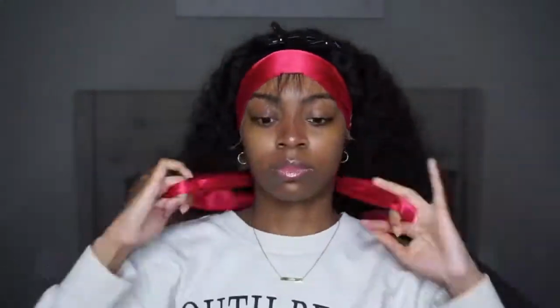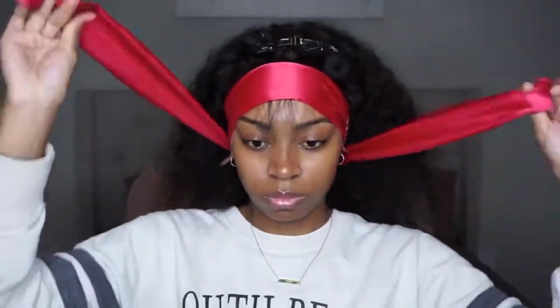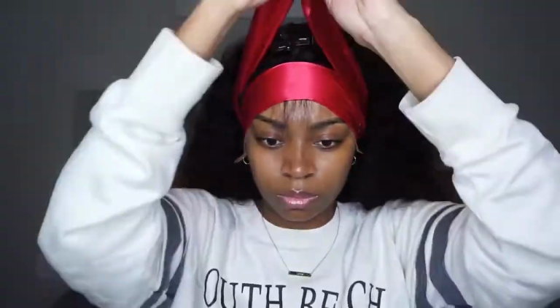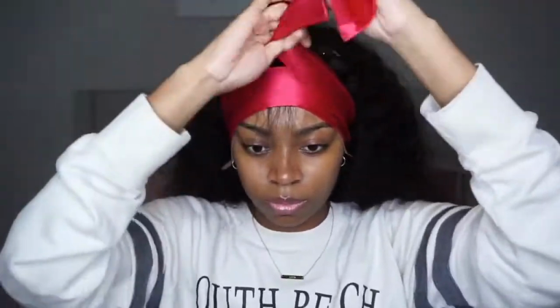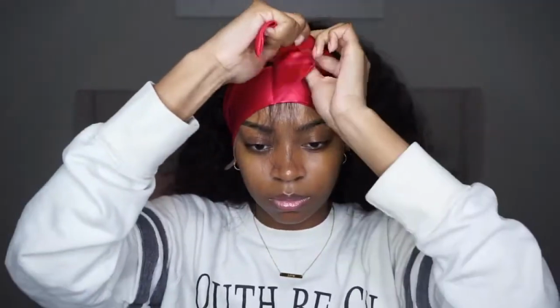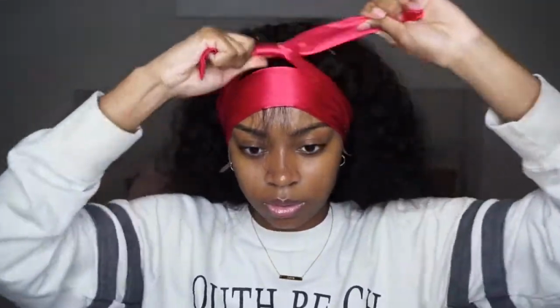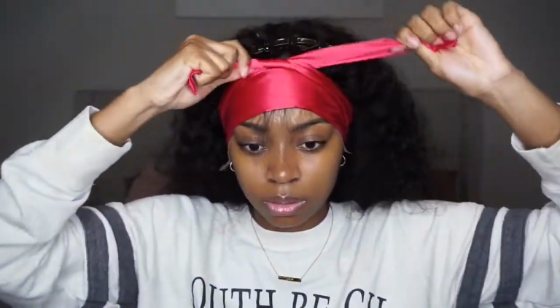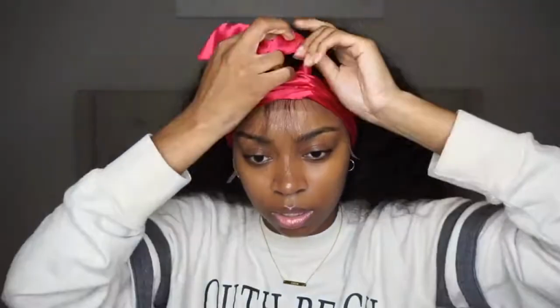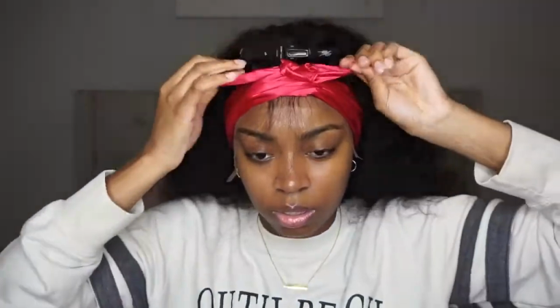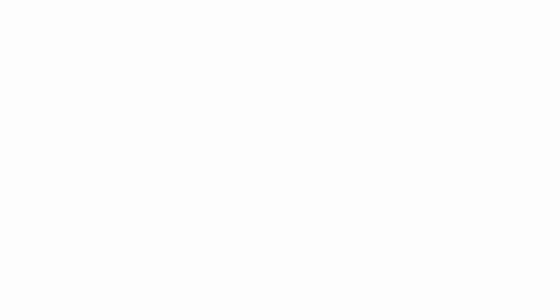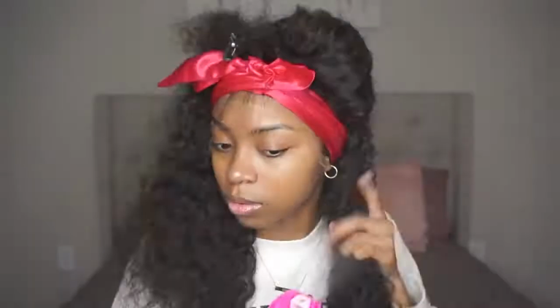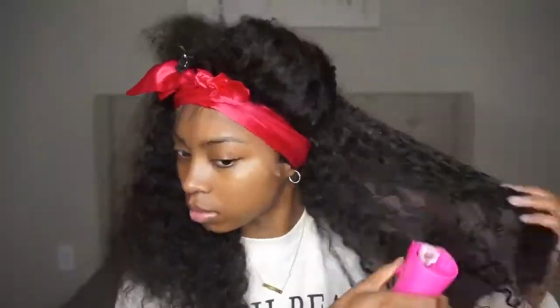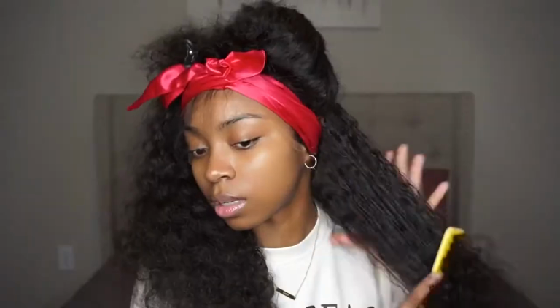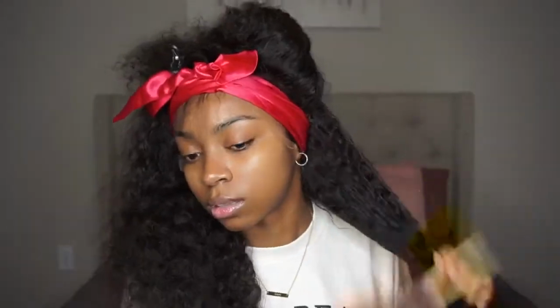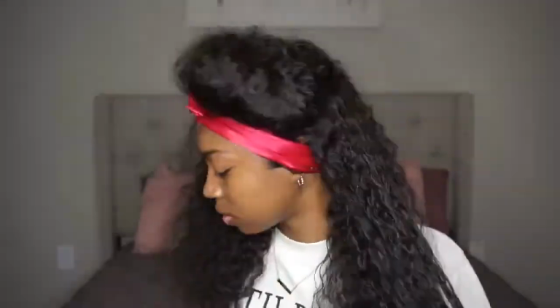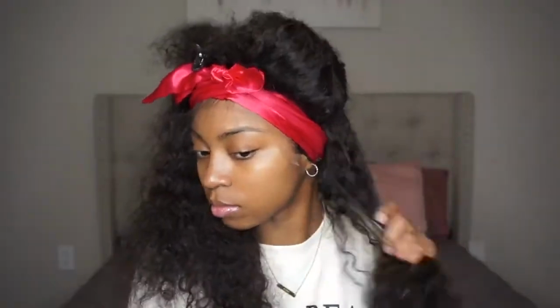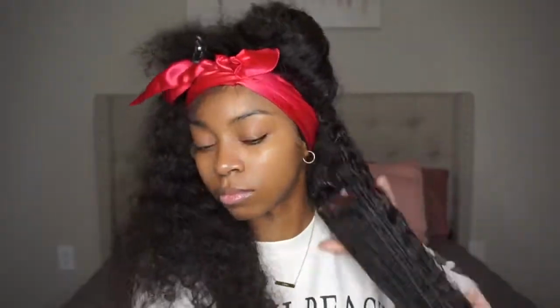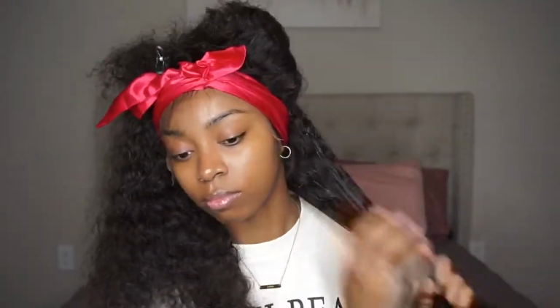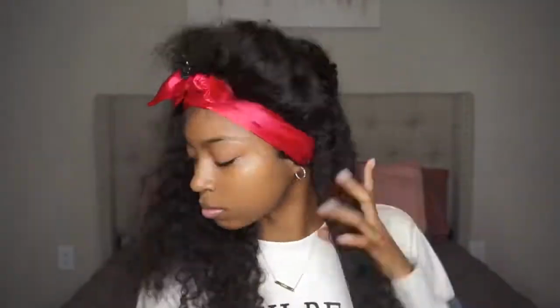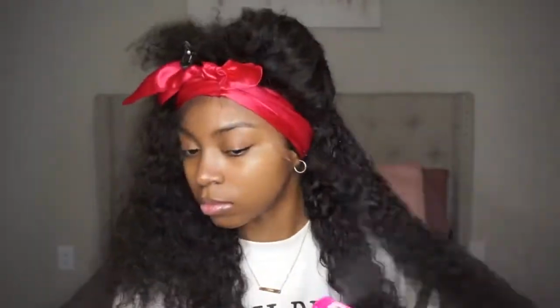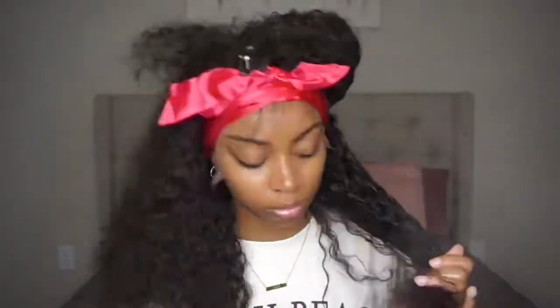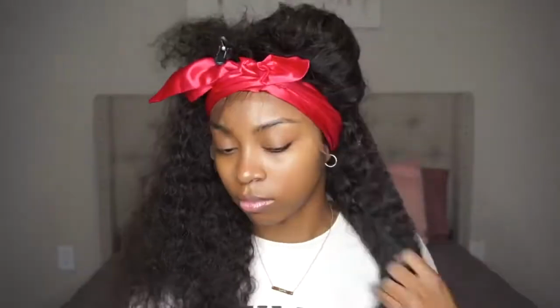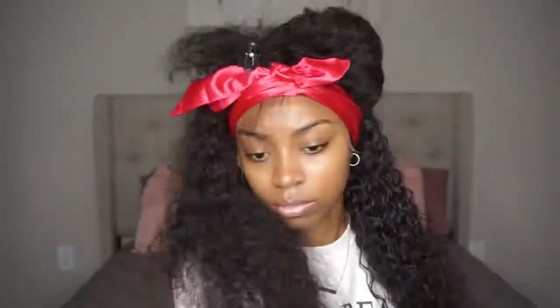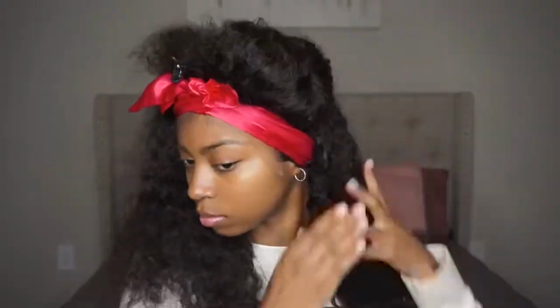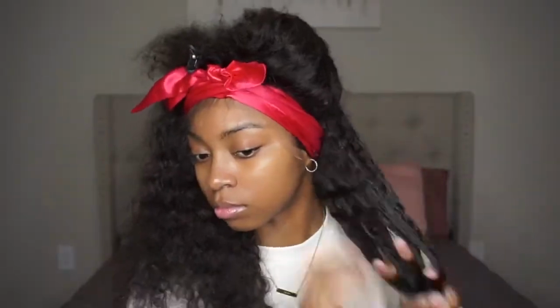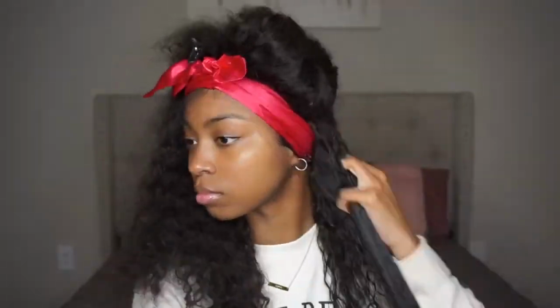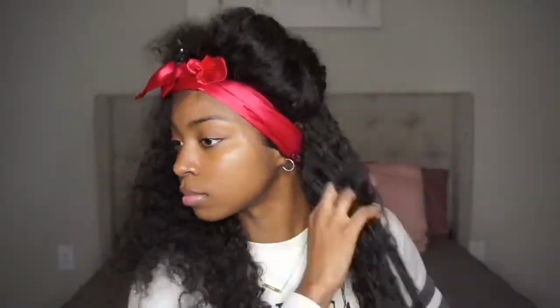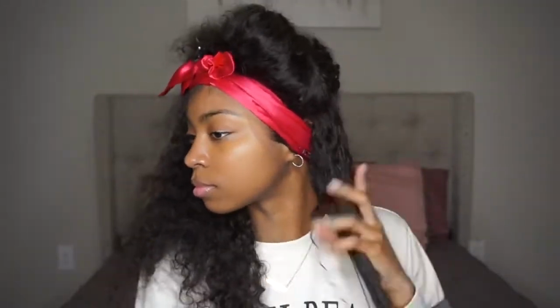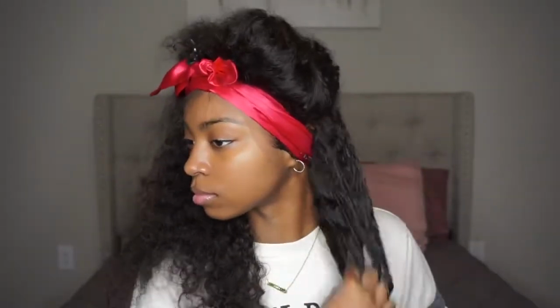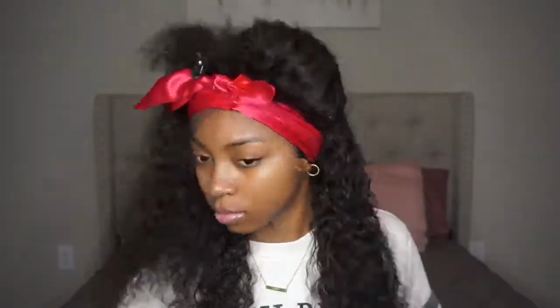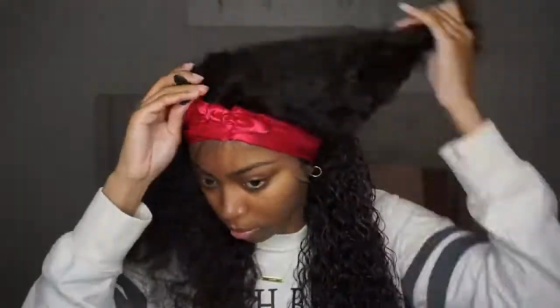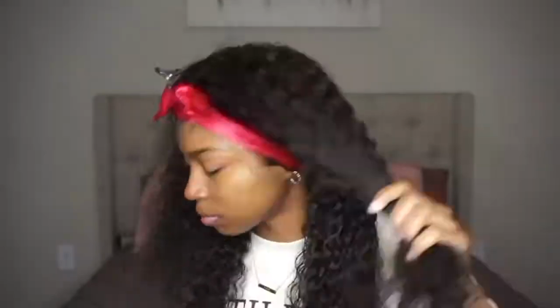Now I'm going to tie my edges up and let that sit for a while, then go ahead and style my hair. To style the hair I ended up using water and a product — As I Am — I'll leave a link down below for you guys, but it really didn't take much at all to style this hair.